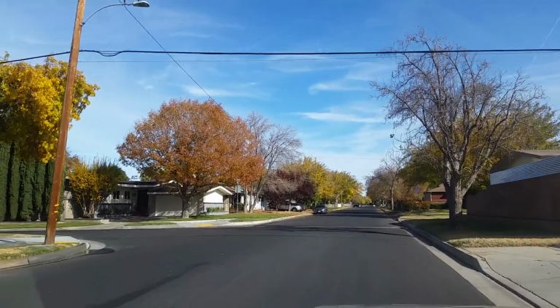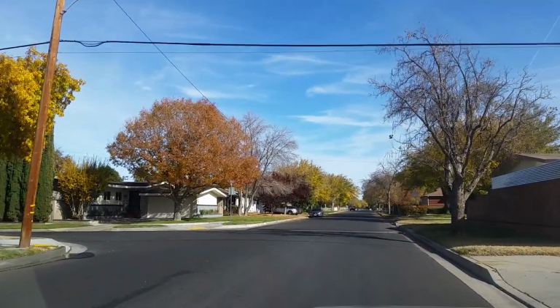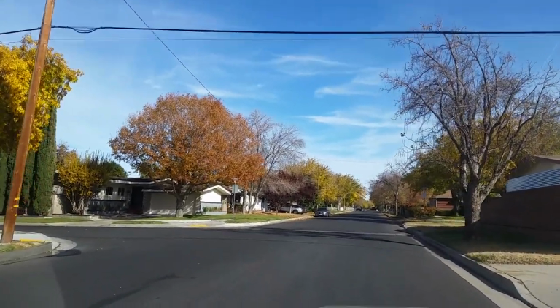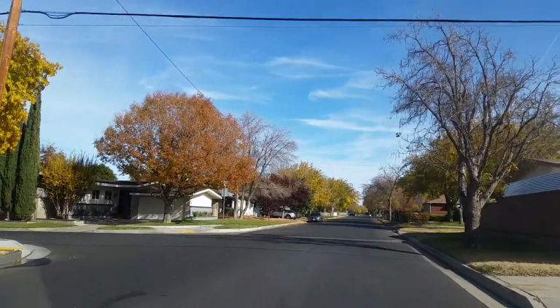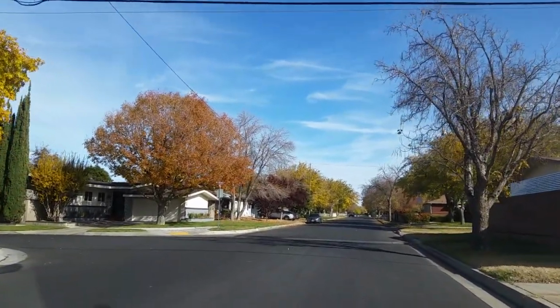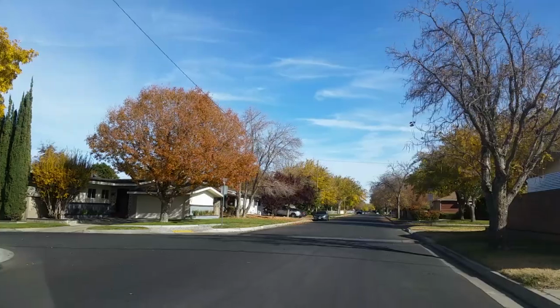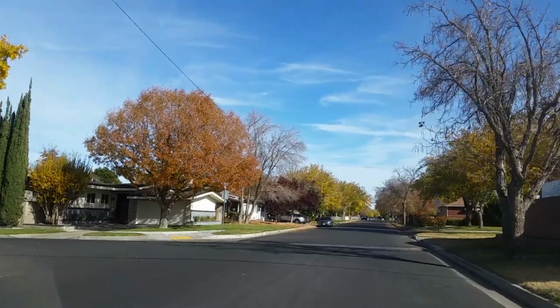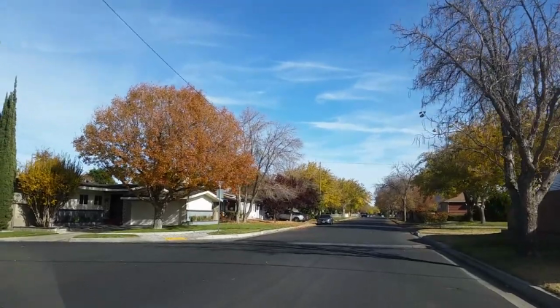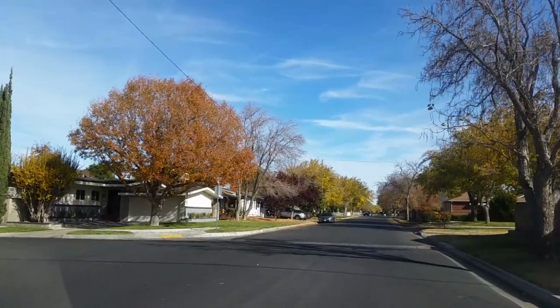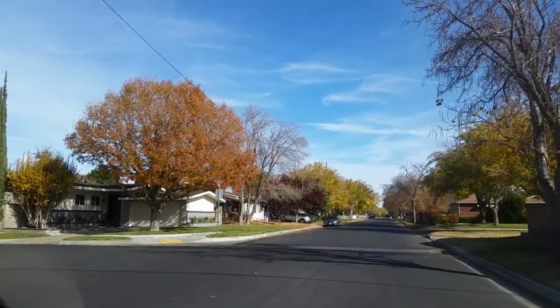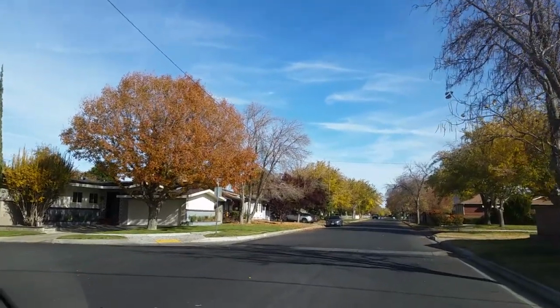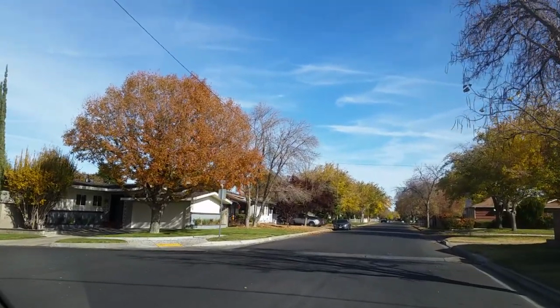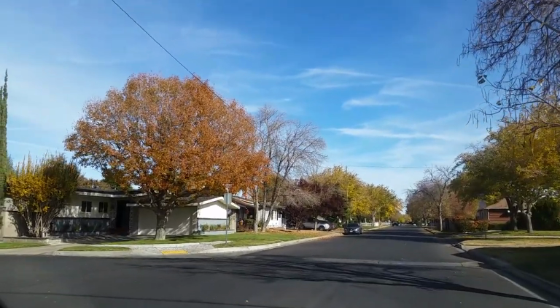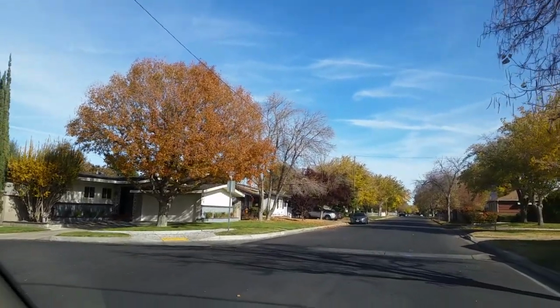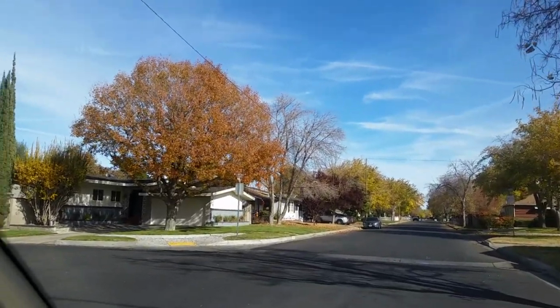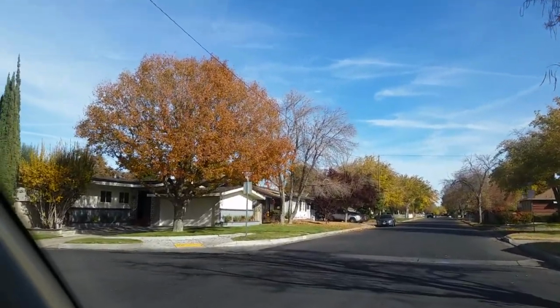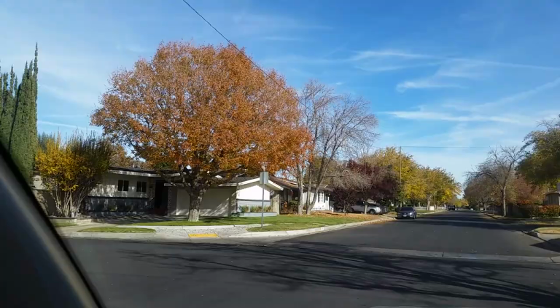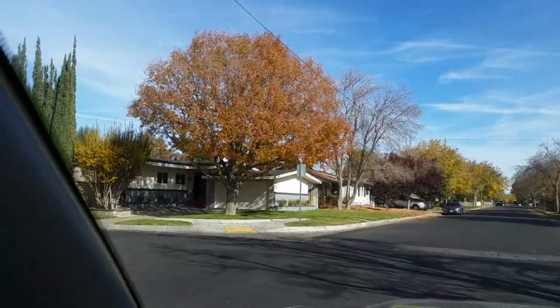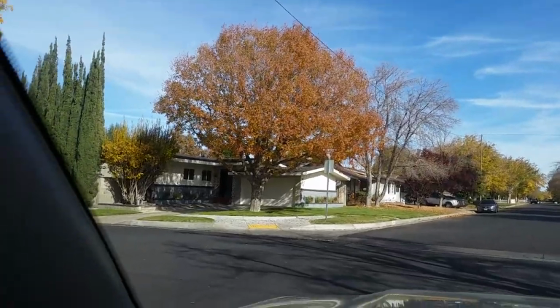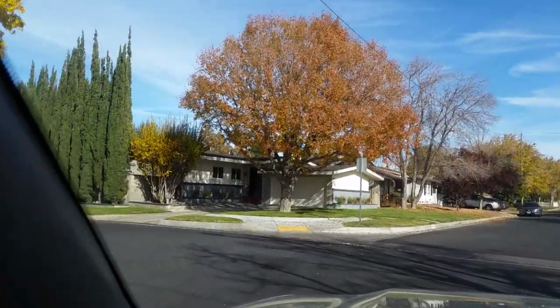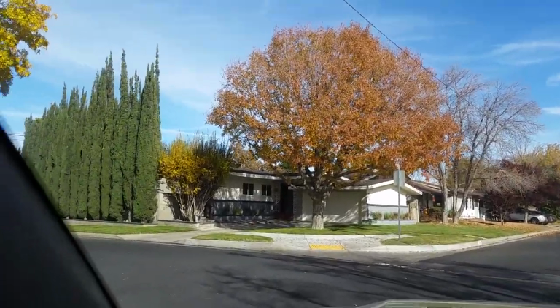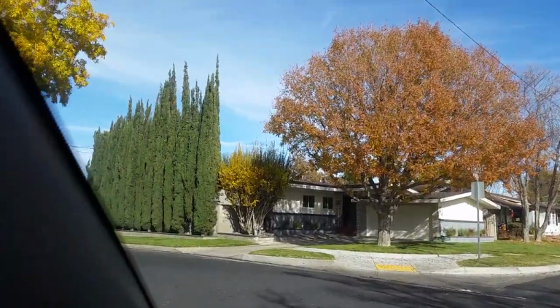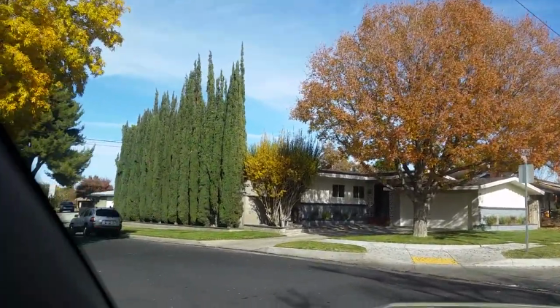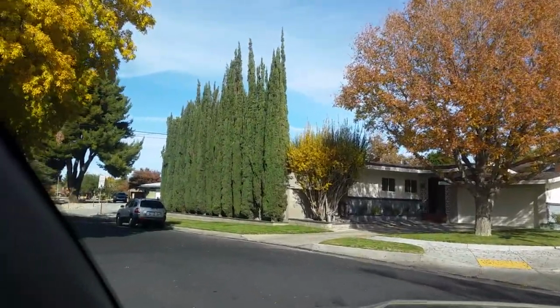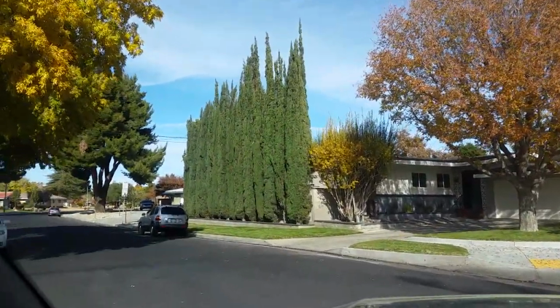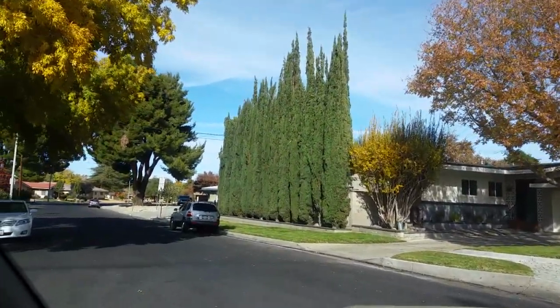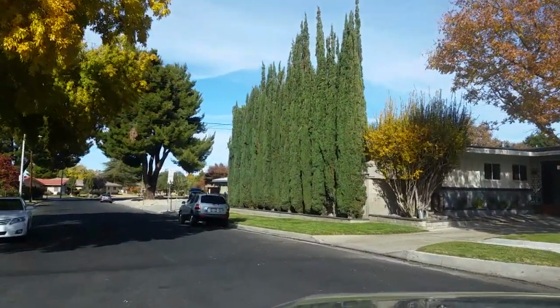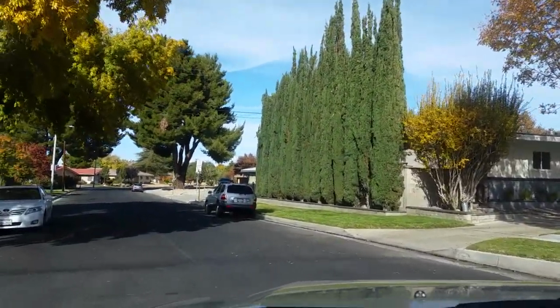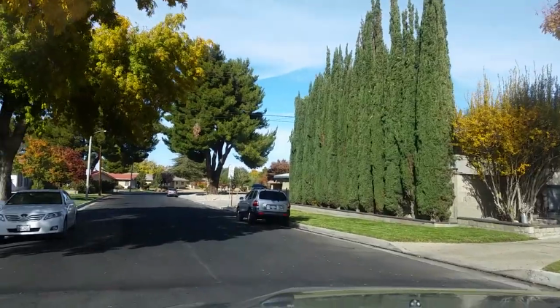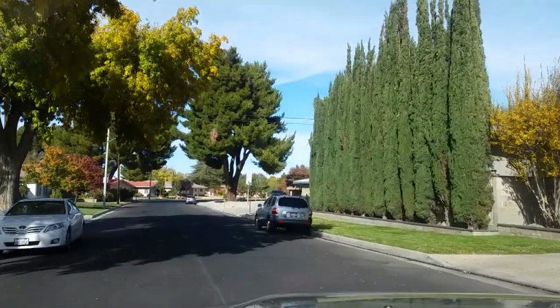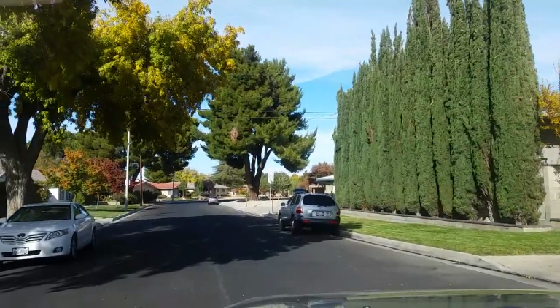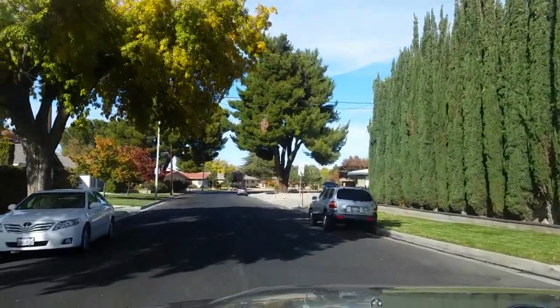I thought I'd show you a very beautiful neighborhood here in Lancaster. This is Low Tree Avenue, and I'm on Norbury Street. I'm going to turn on Low Tree Avenue and show you these beautiful ranch-style houses.